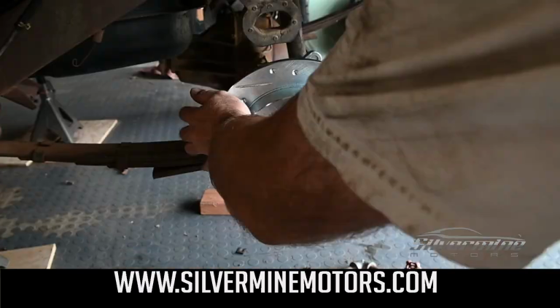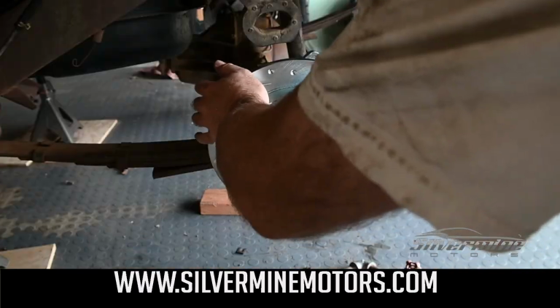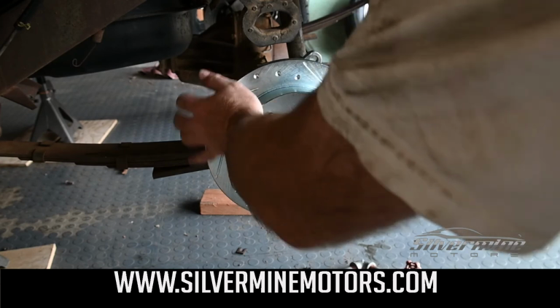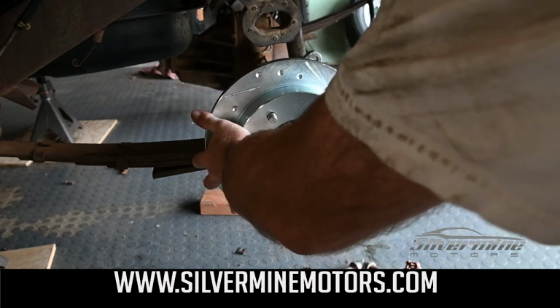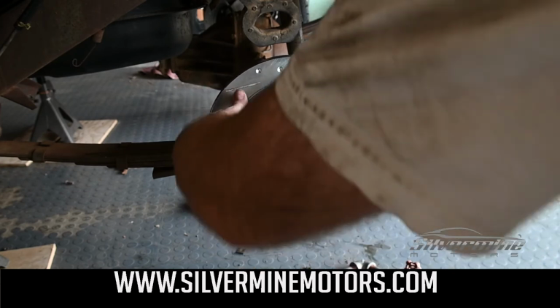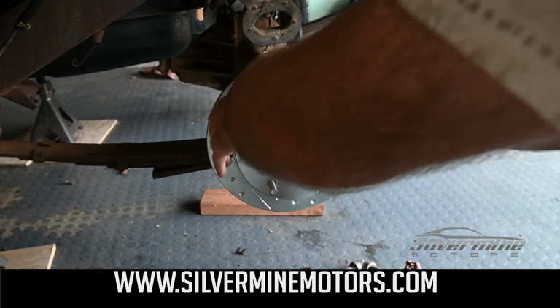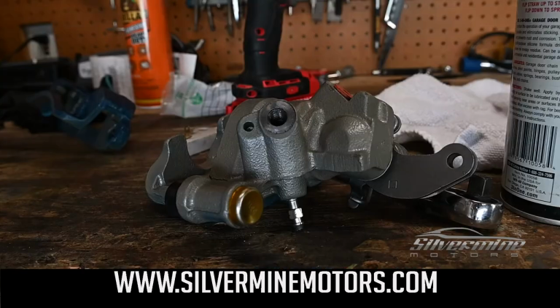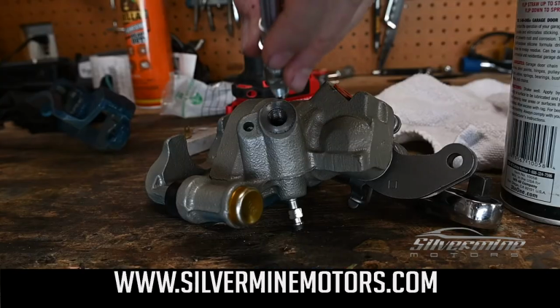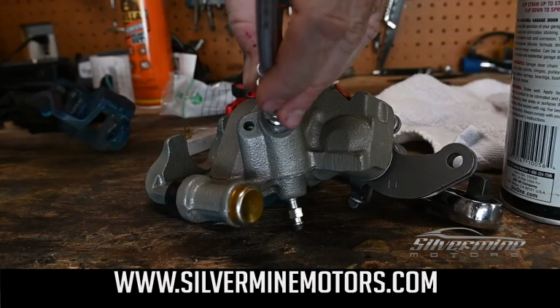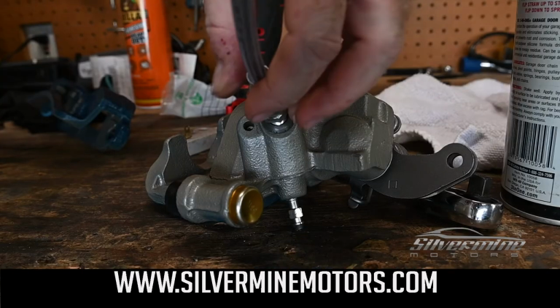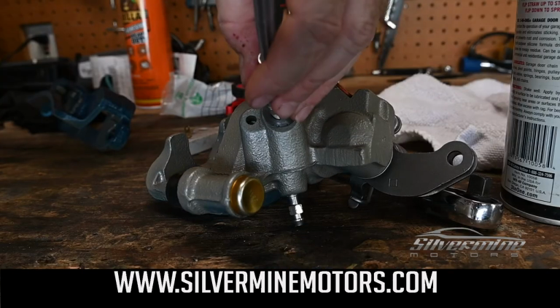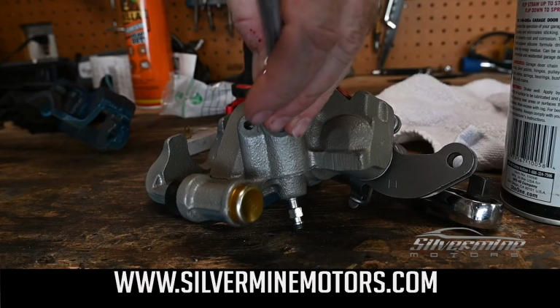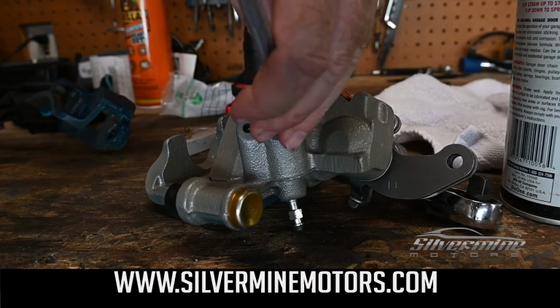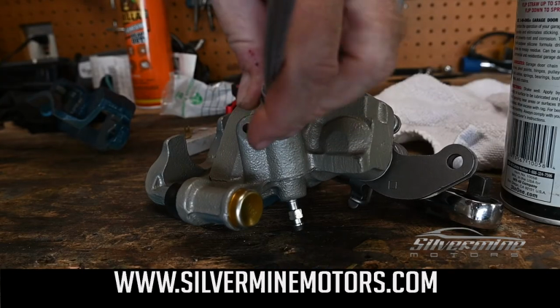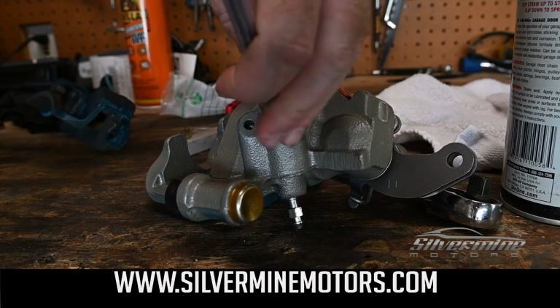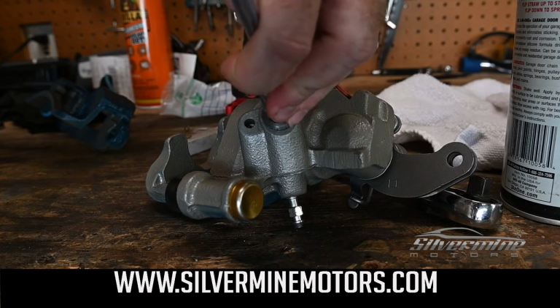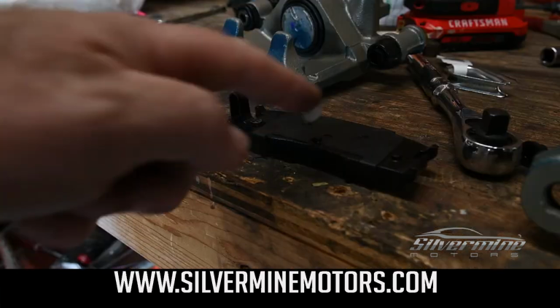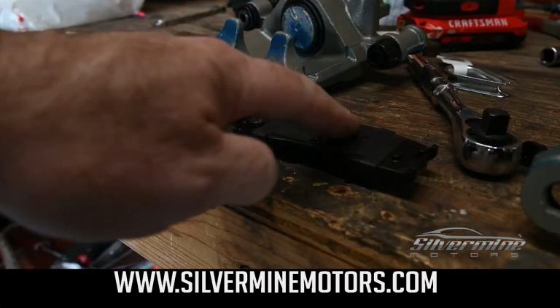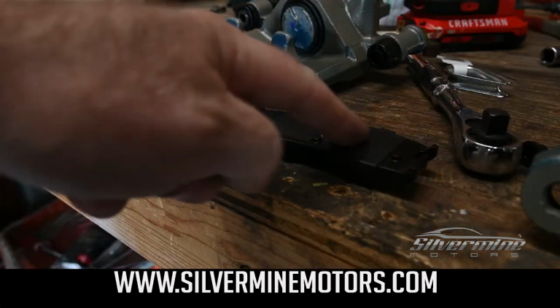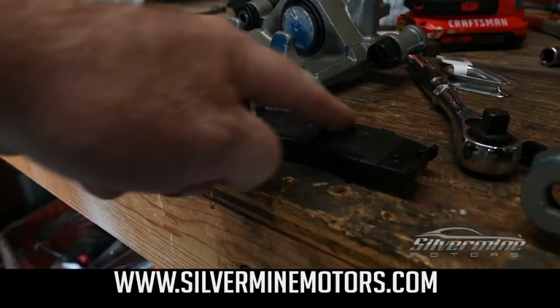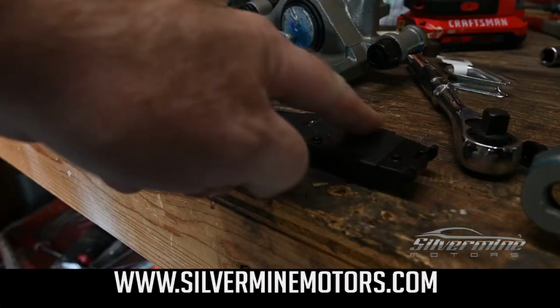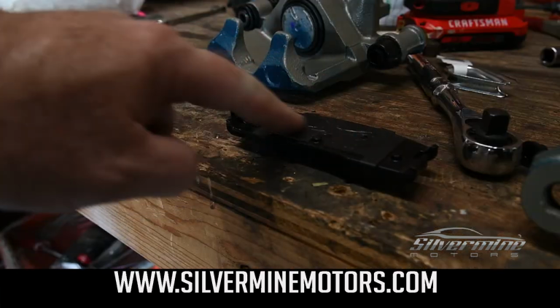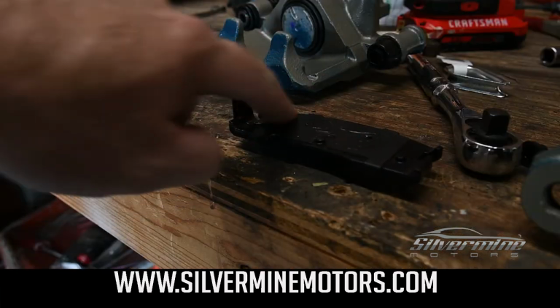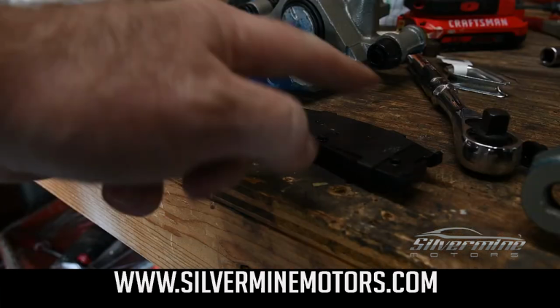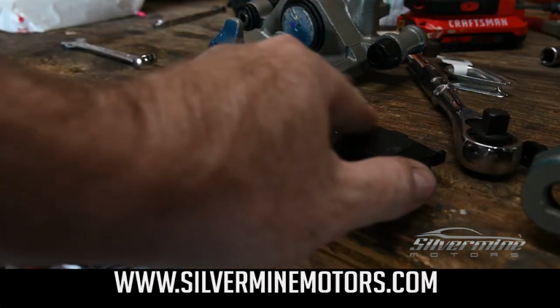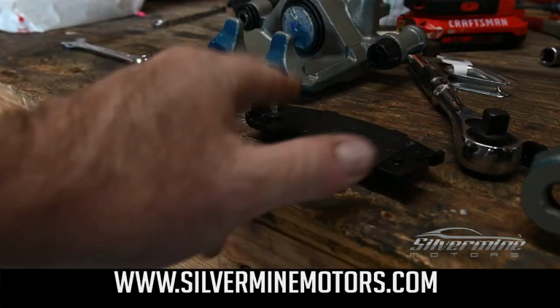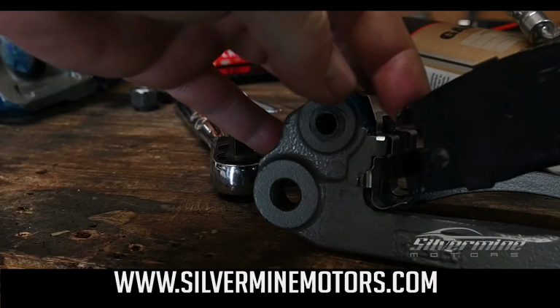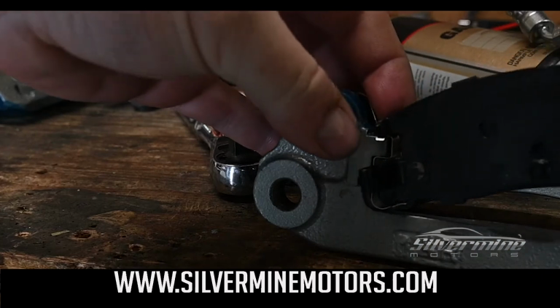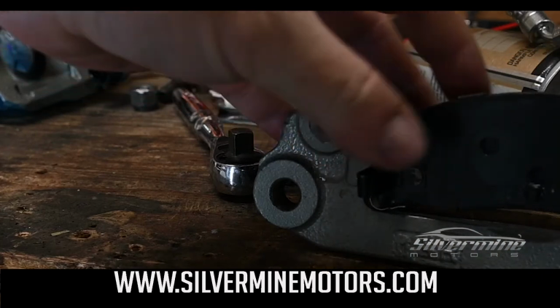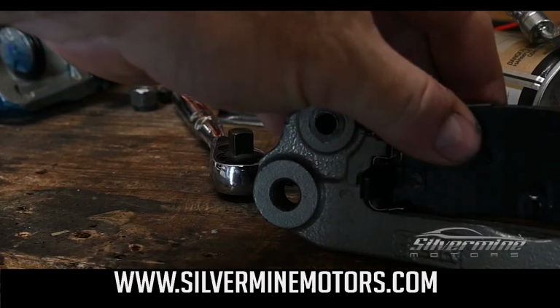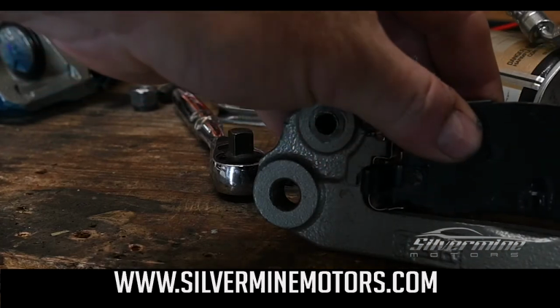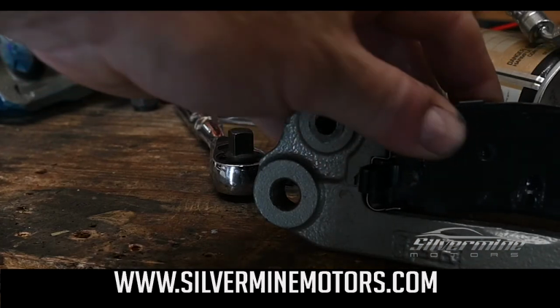Place the rotor over the hub and attach the brake hose to the caliper. We added a little brake pad lubricant to prevent squeaking. Using the clips, we have installed the brake pads.